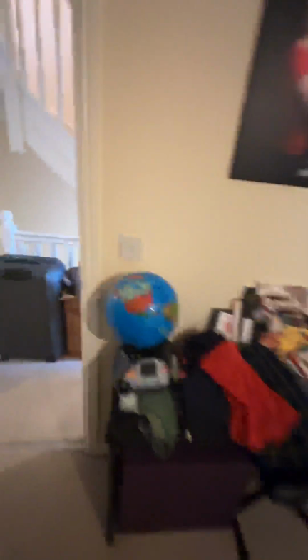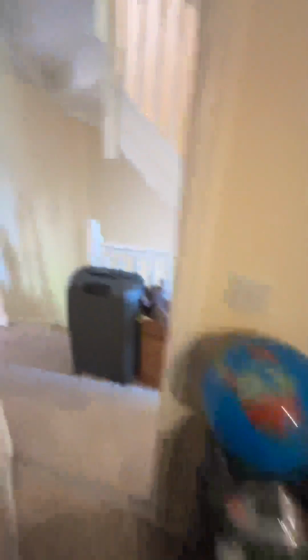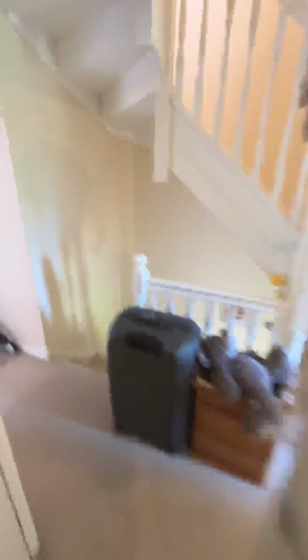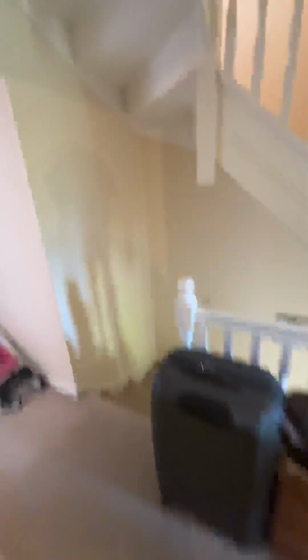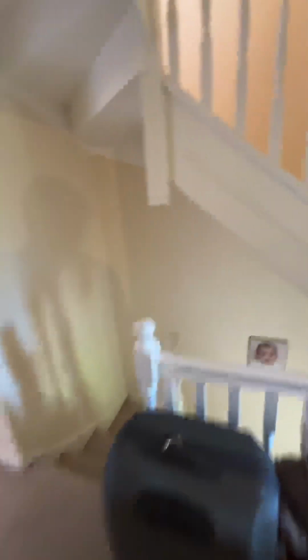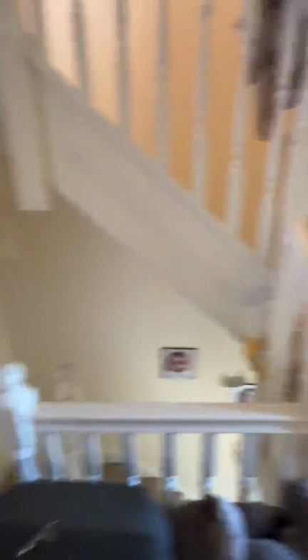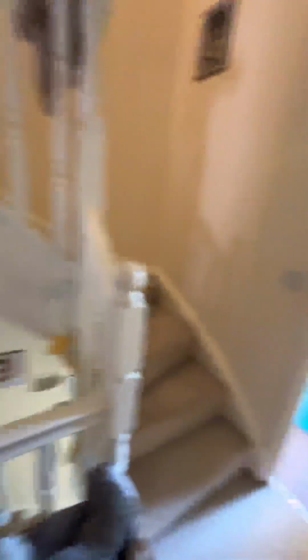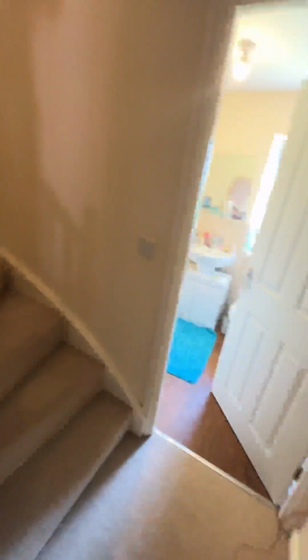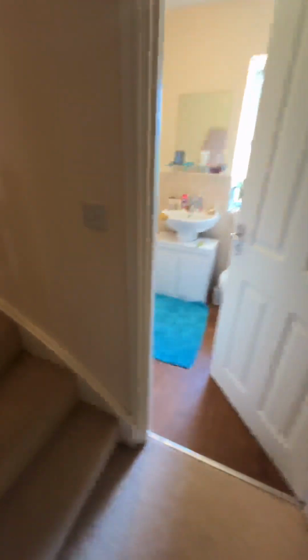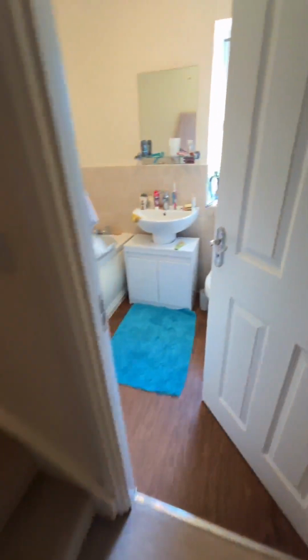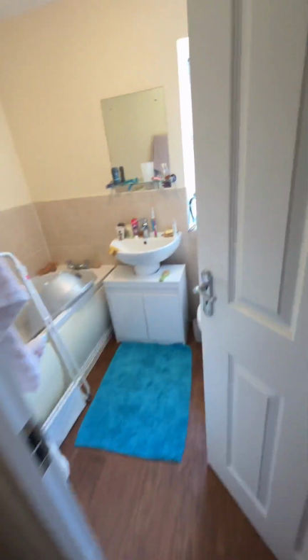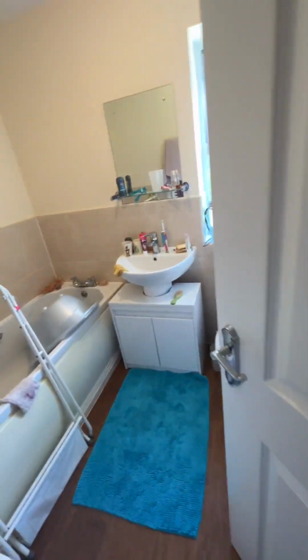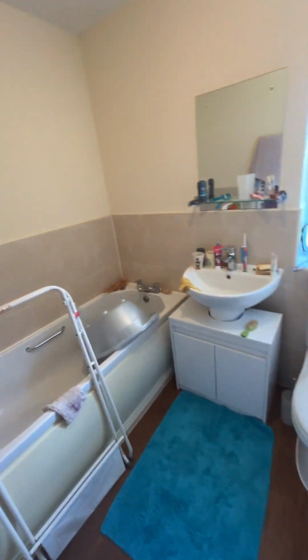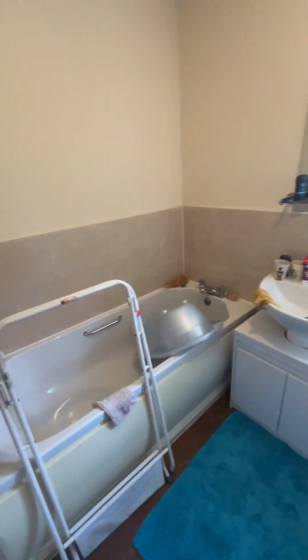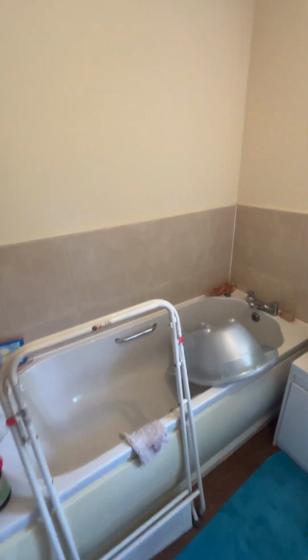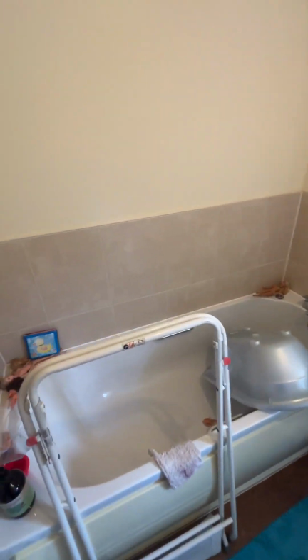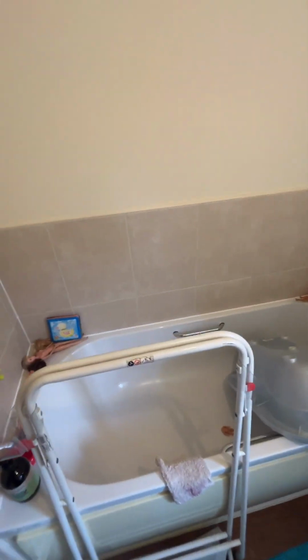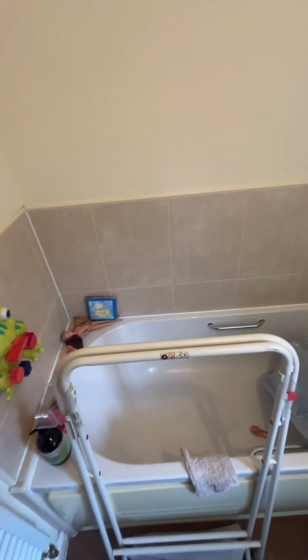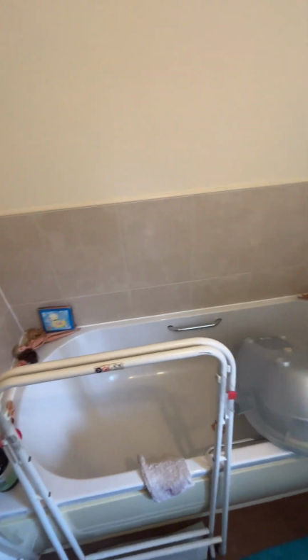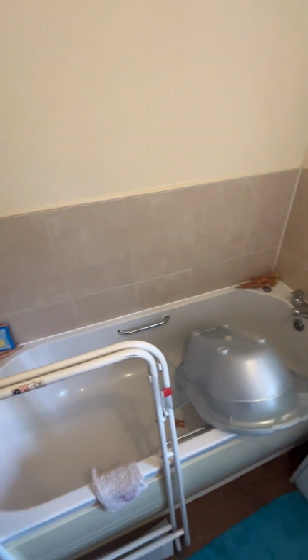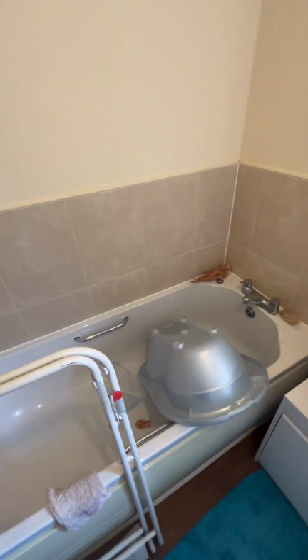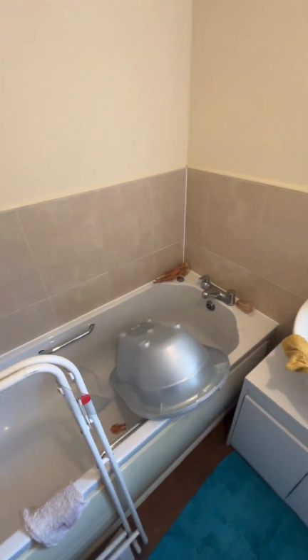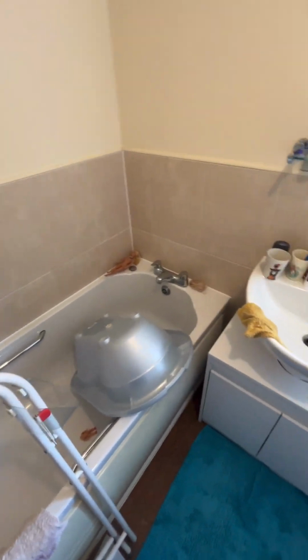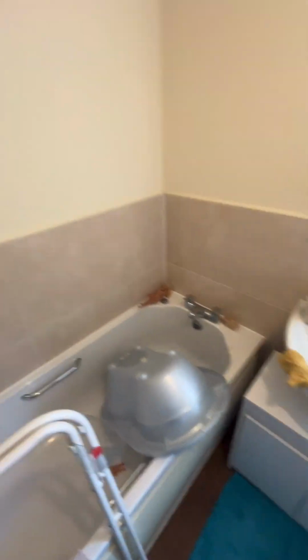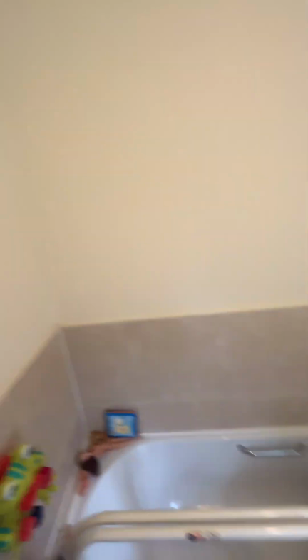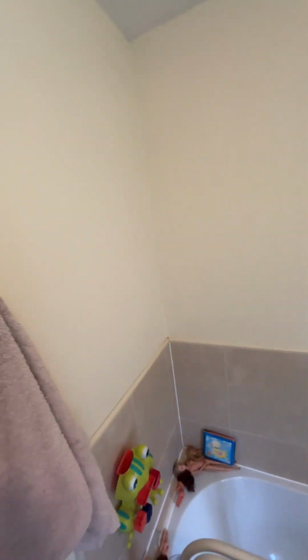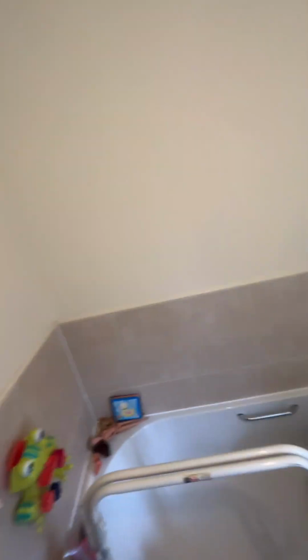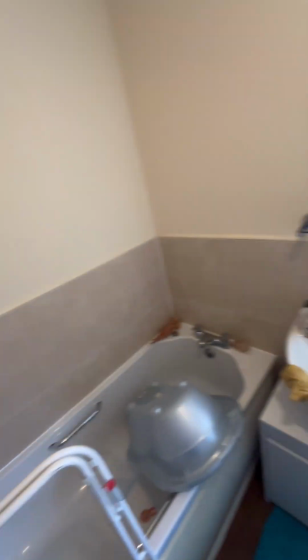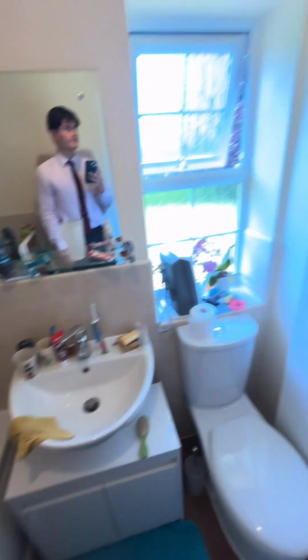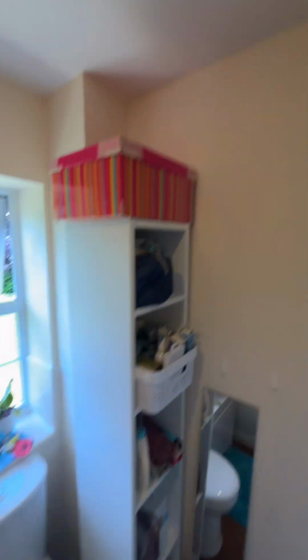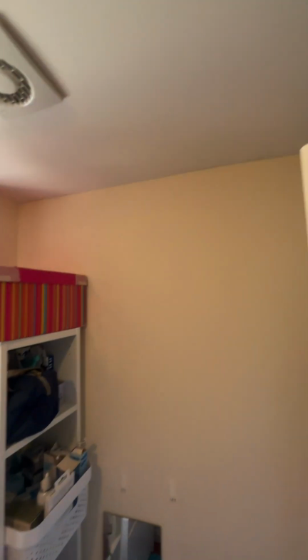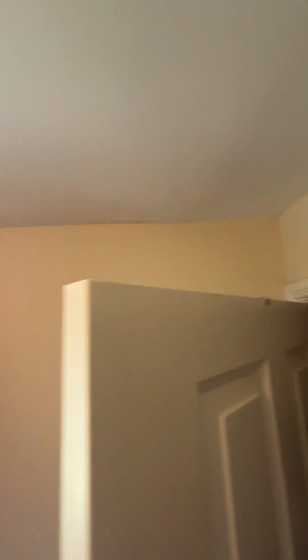And then into the family bathroom. Now this one is just a bath, no shower attachment. In a lovely condition.